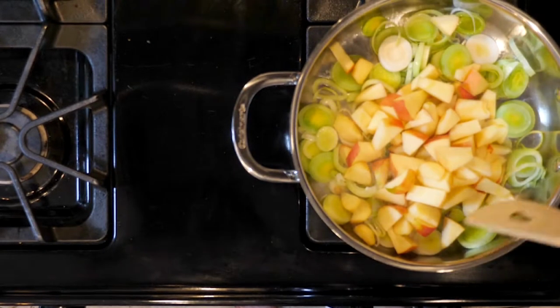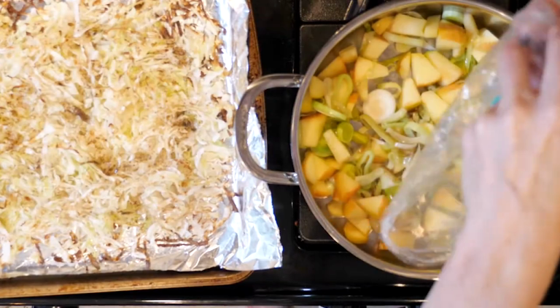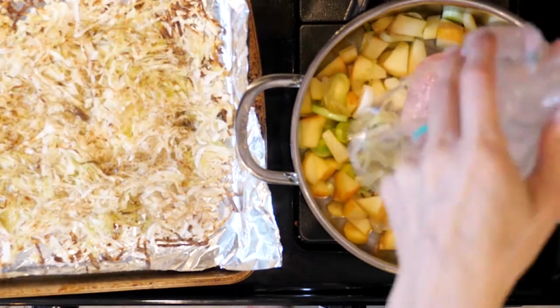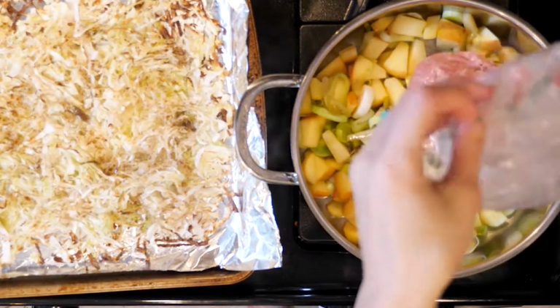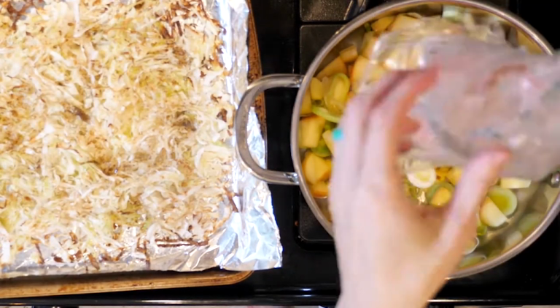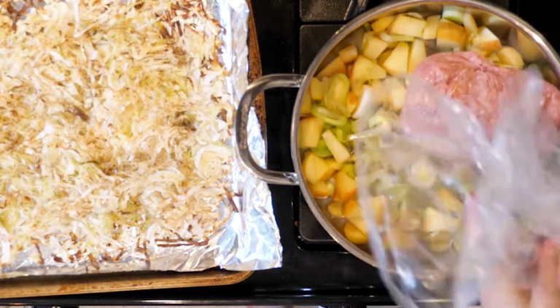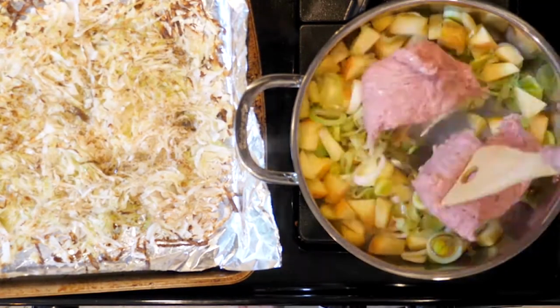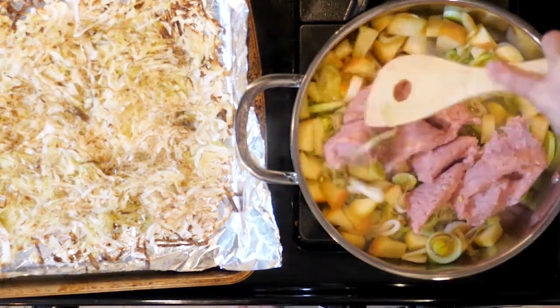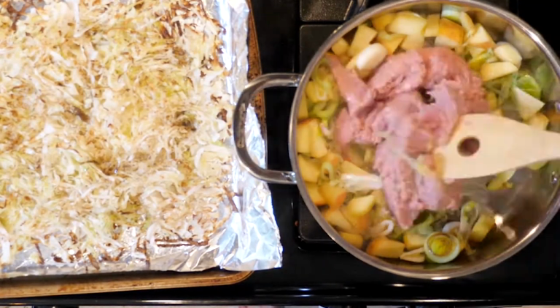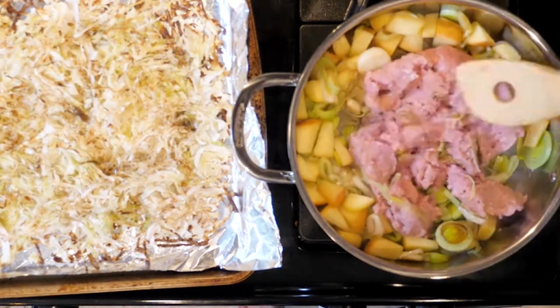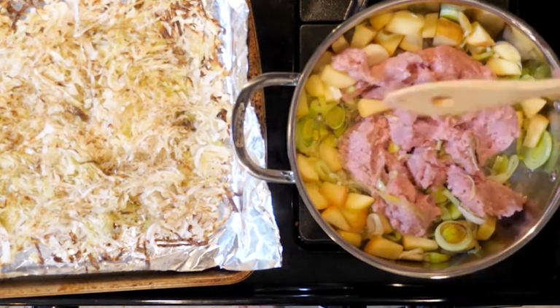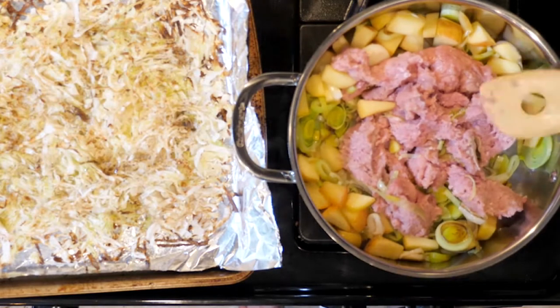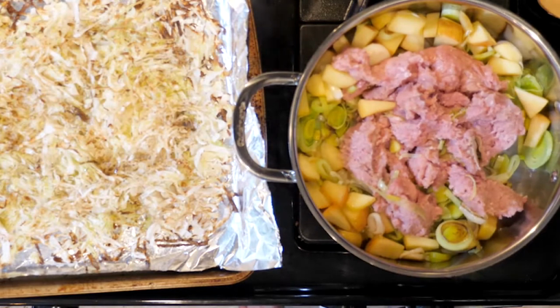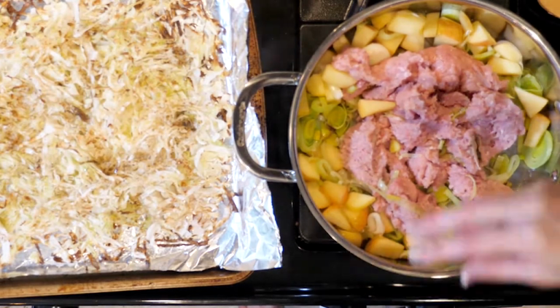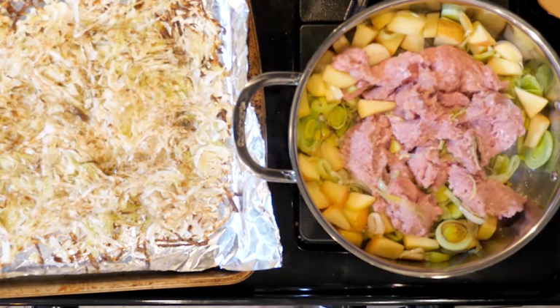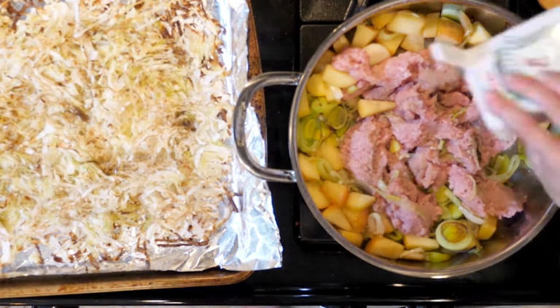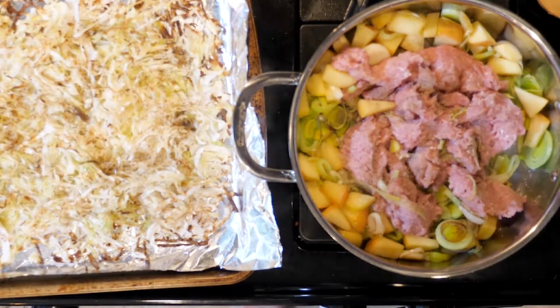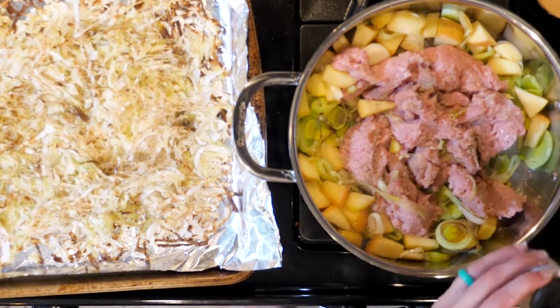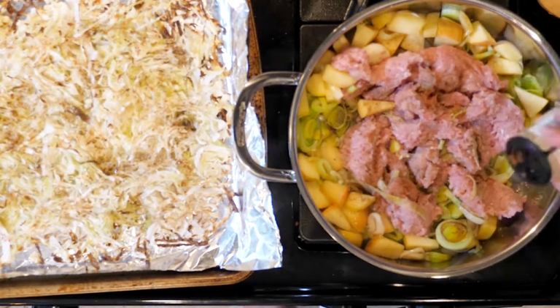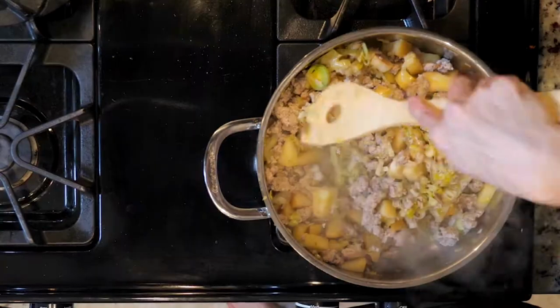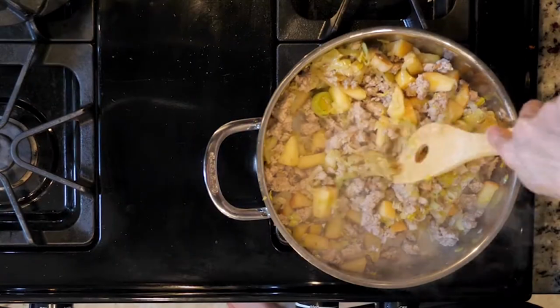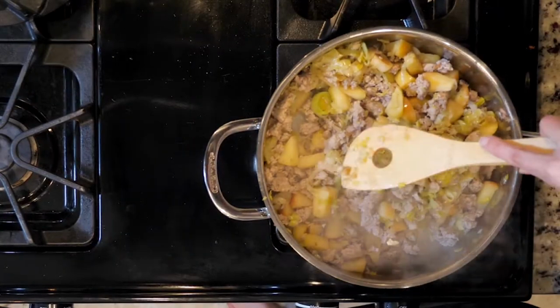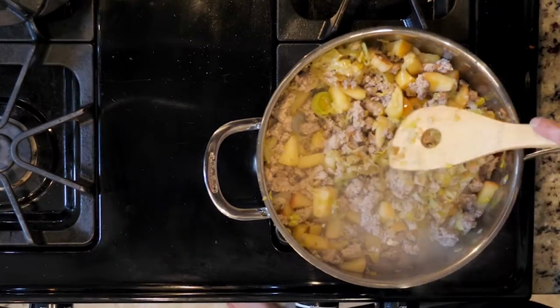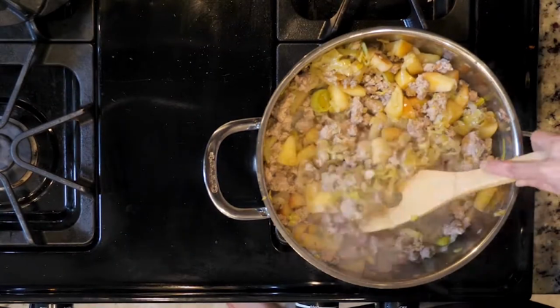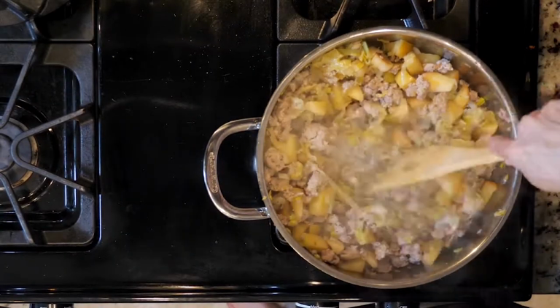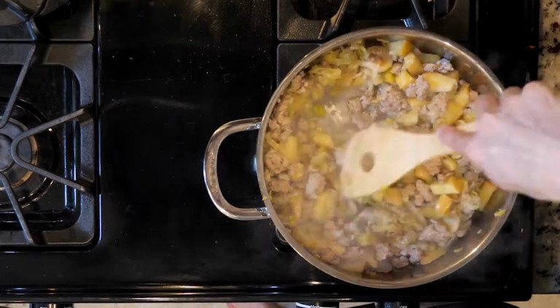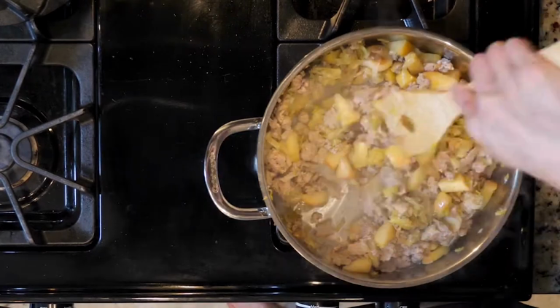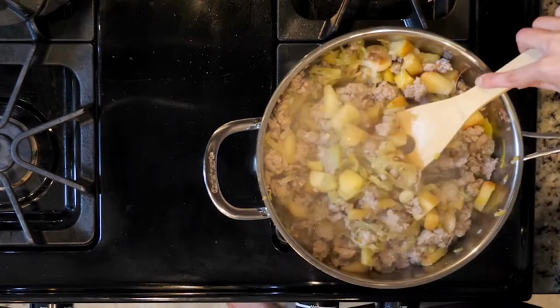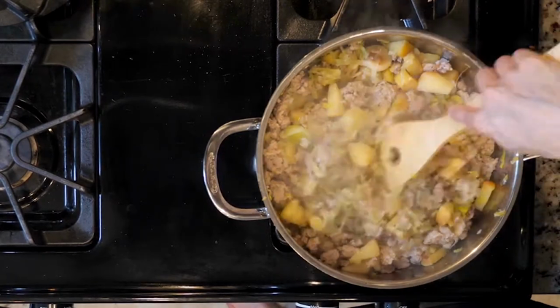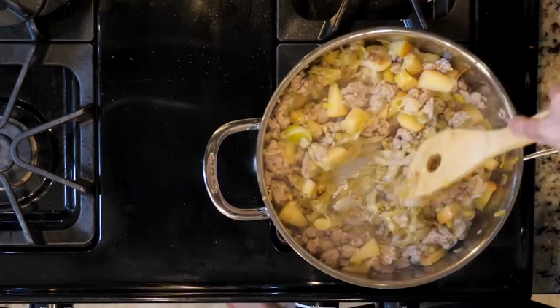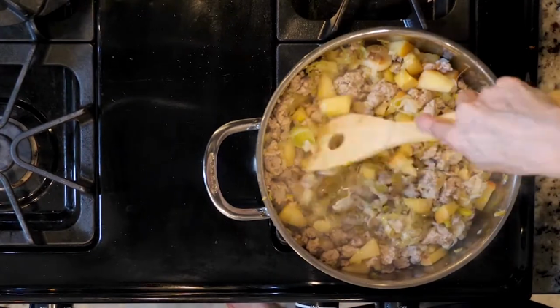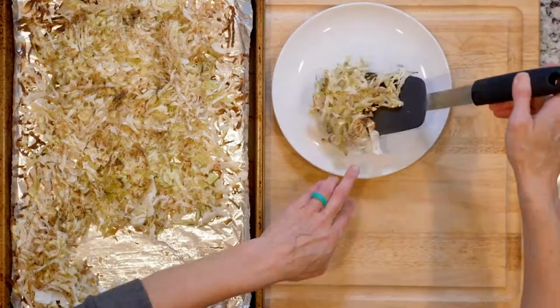Then add the ground chicken with a dash of salt, pepper, and again a little nutmeg. Mix everything together and cook for 10 to 15 minutes or until the chicken is fully cooked through and beginning to brown. Turn off the heat when done.